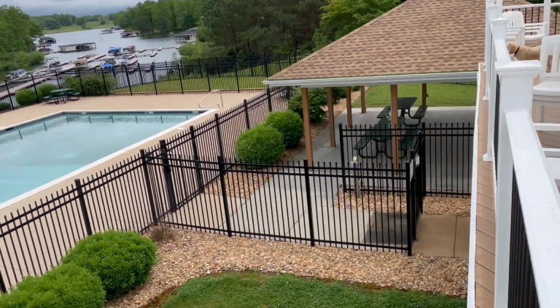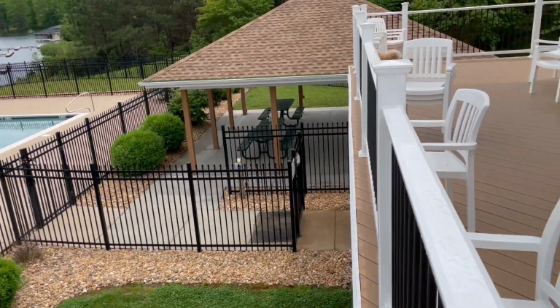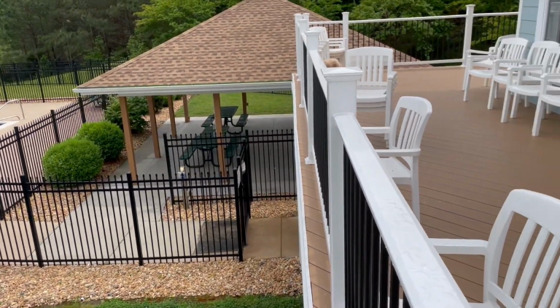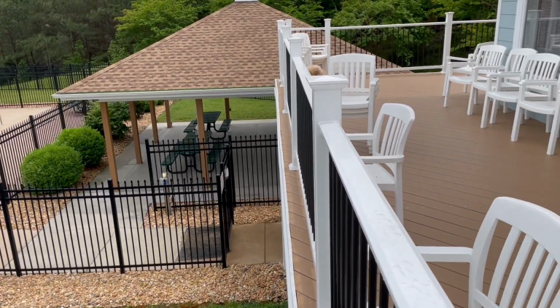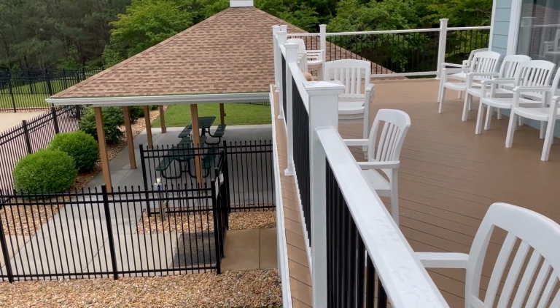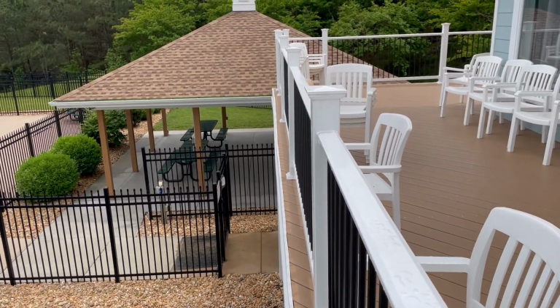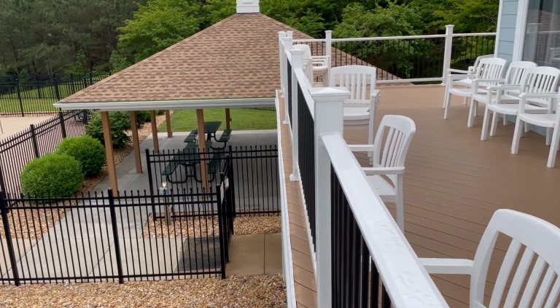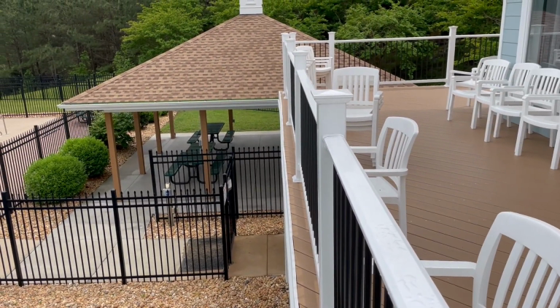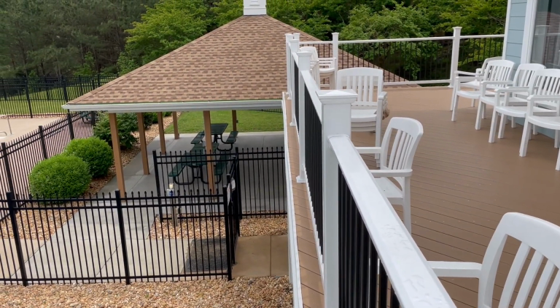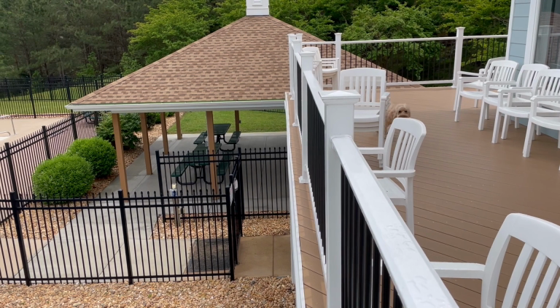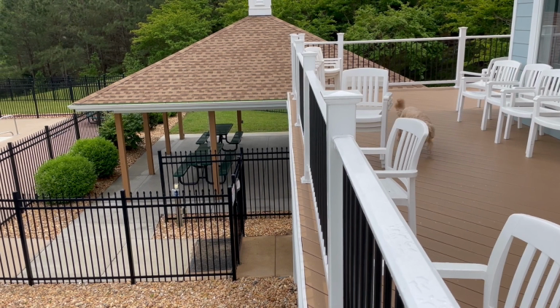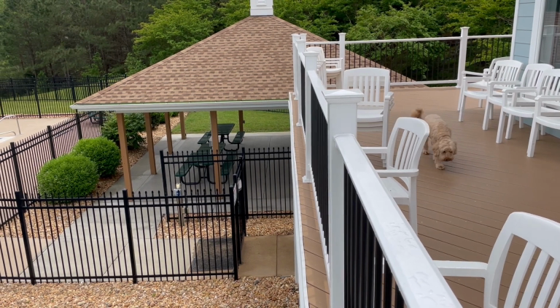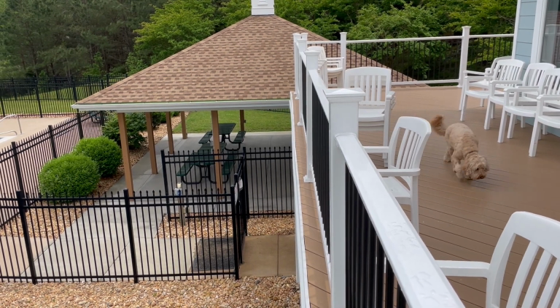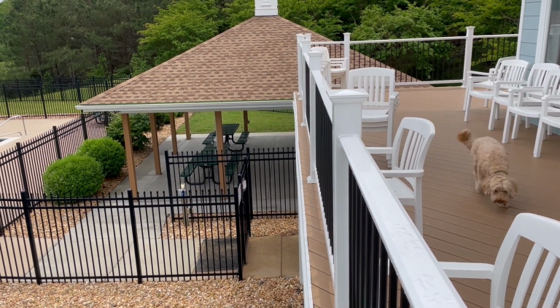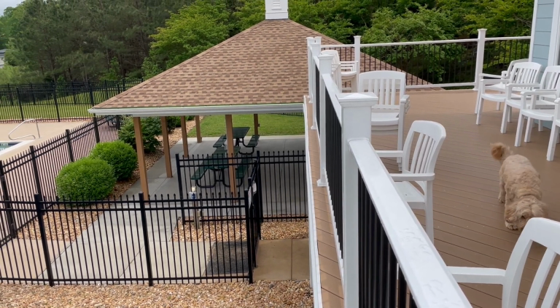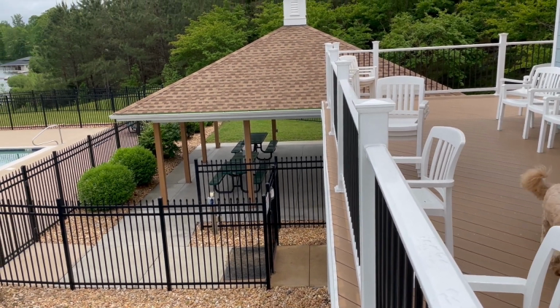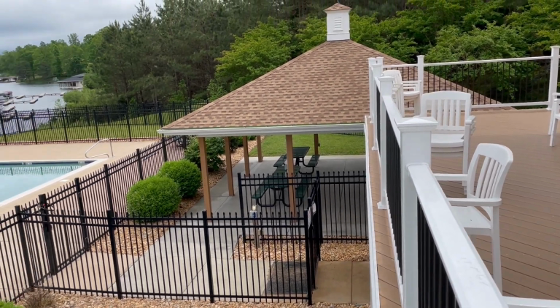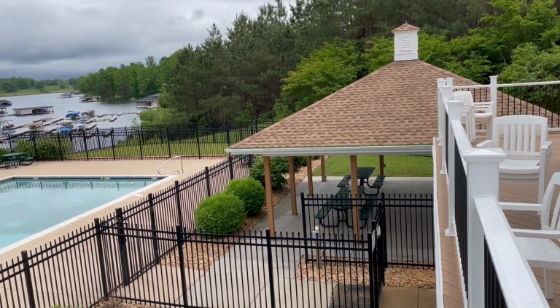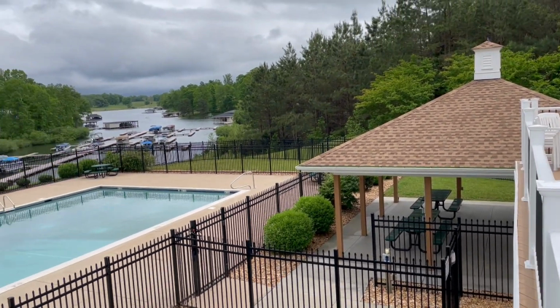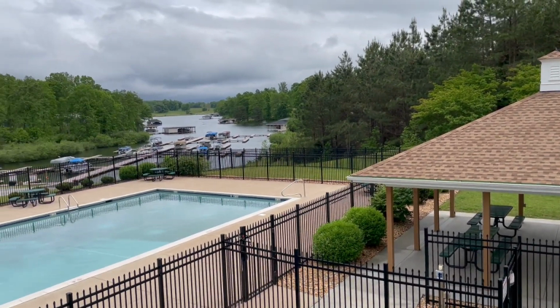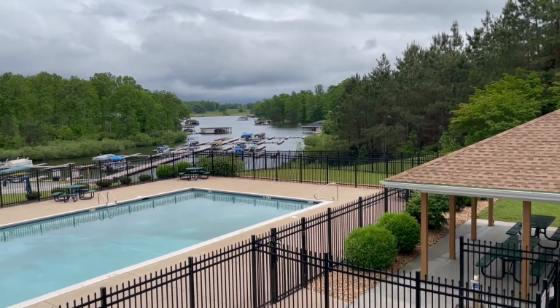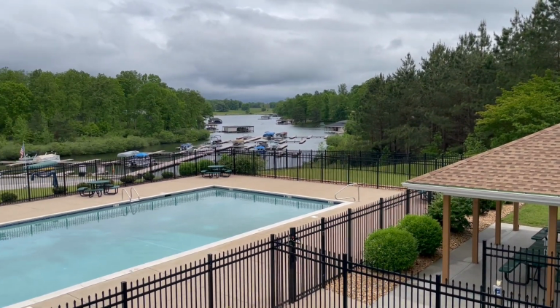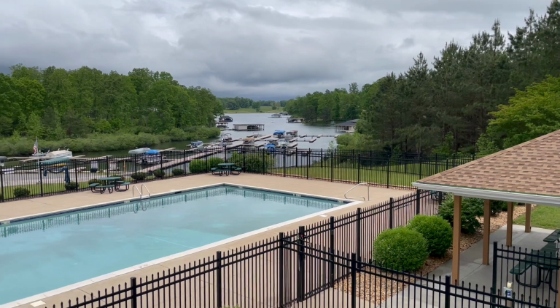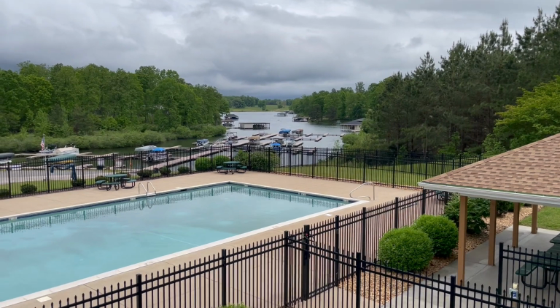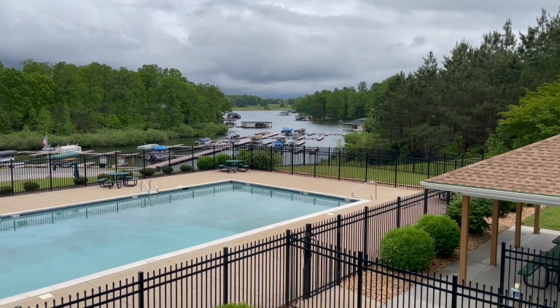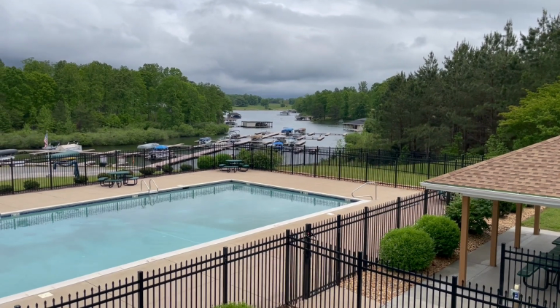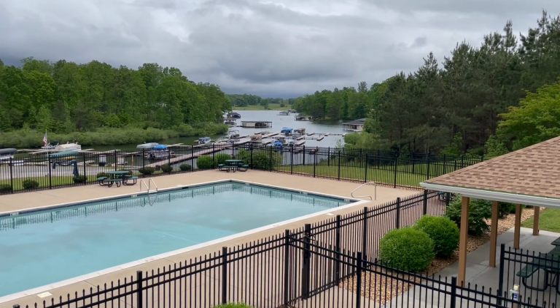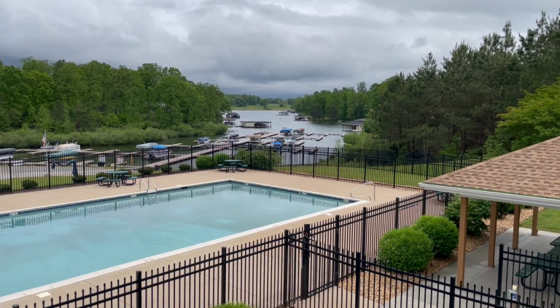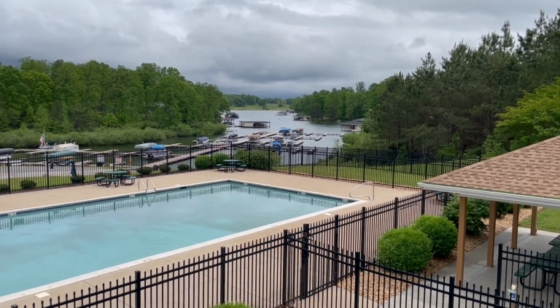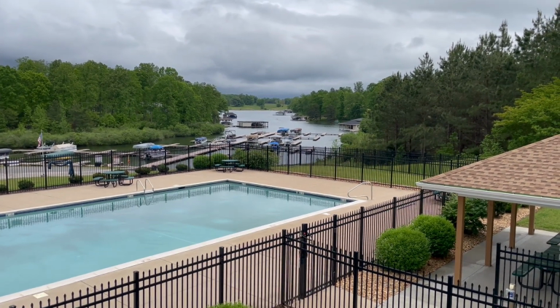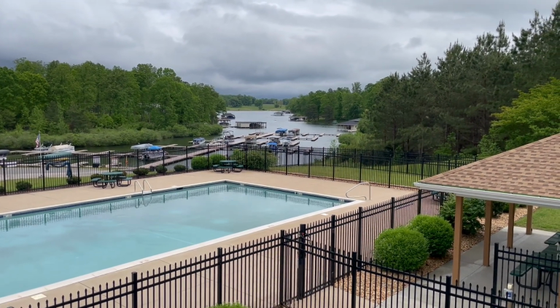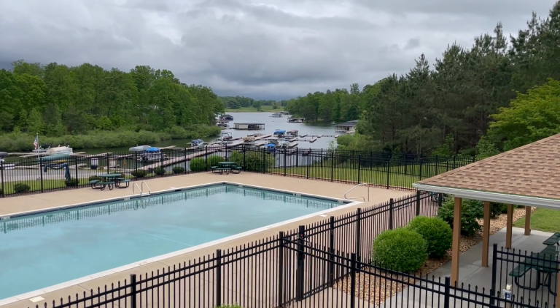Down here we've got a covered pavilion with a couple of picnic tables and the like. Further out you can see the marina area — those are all private slips.